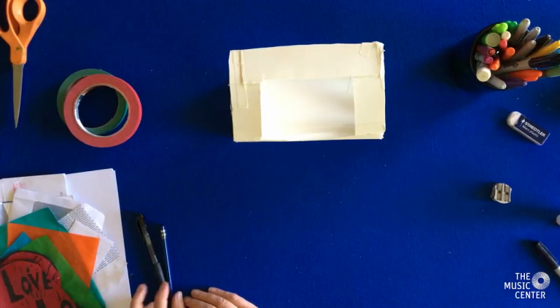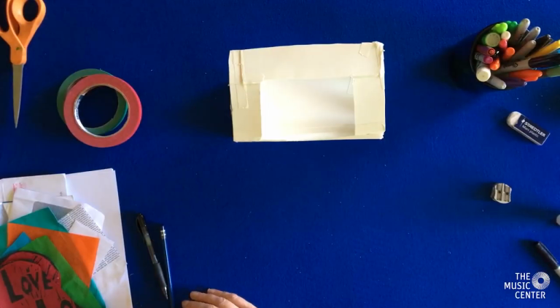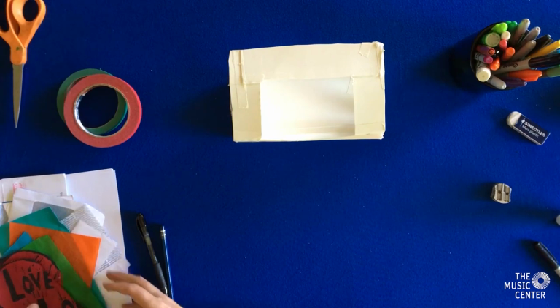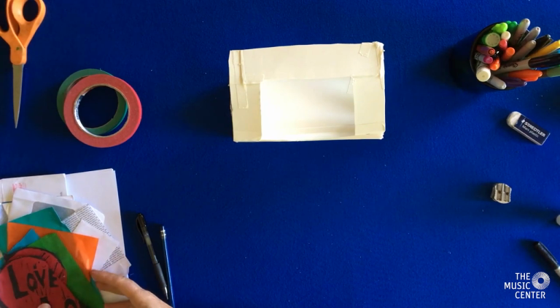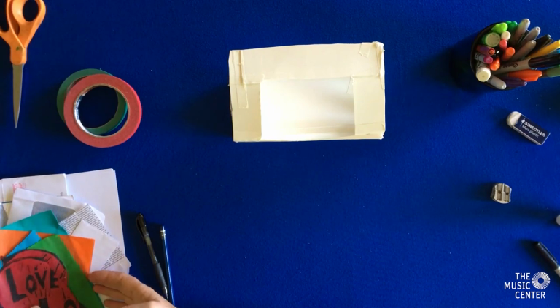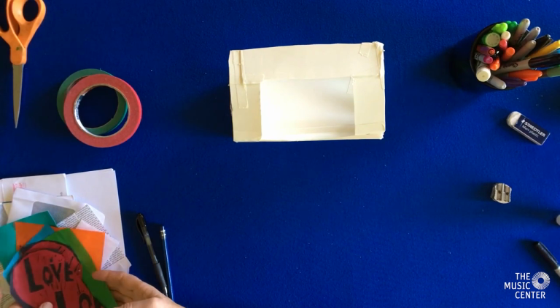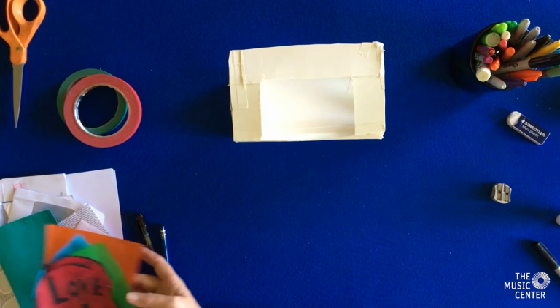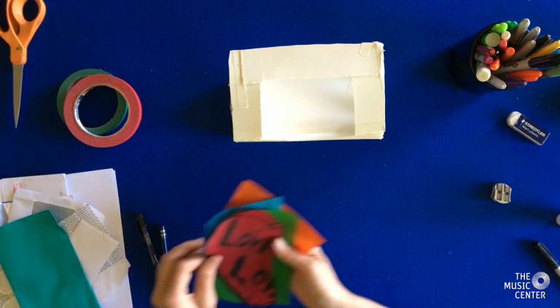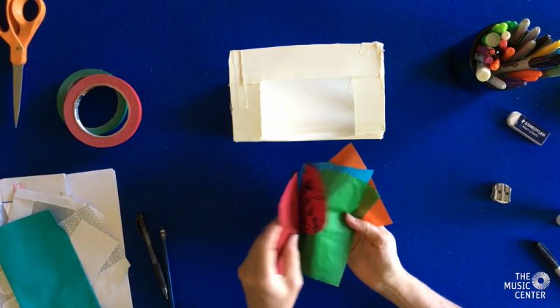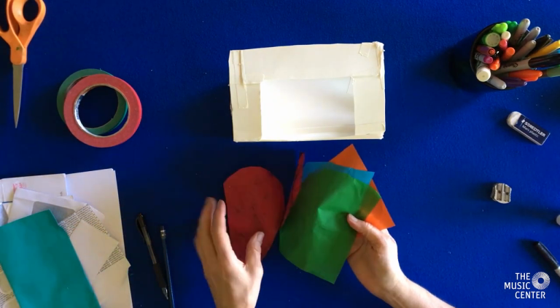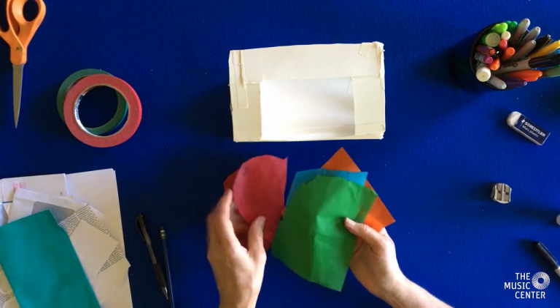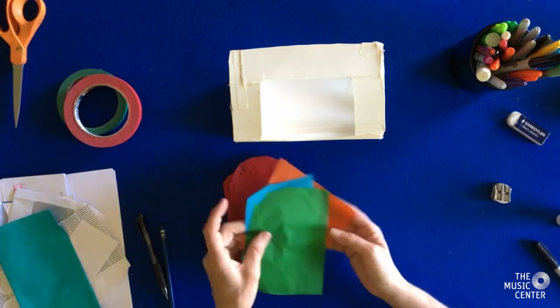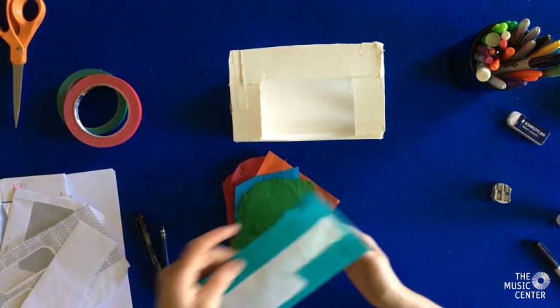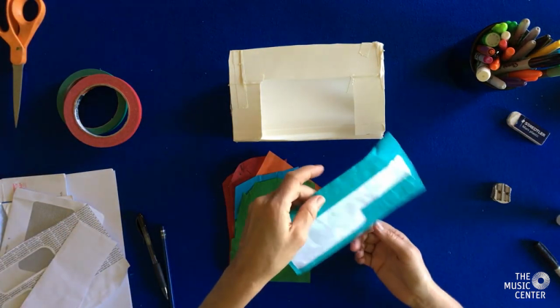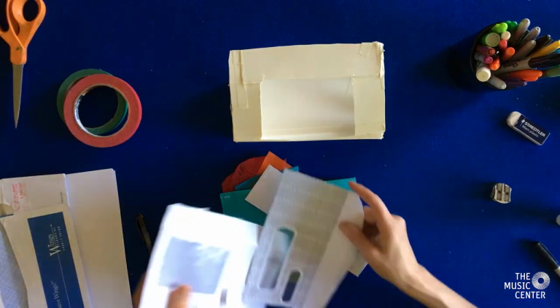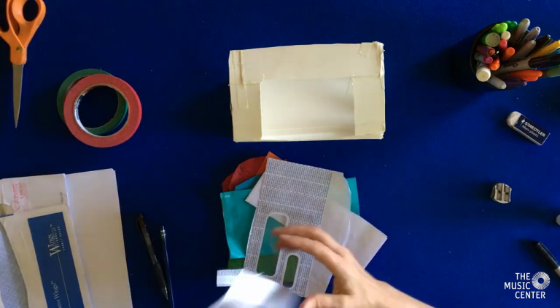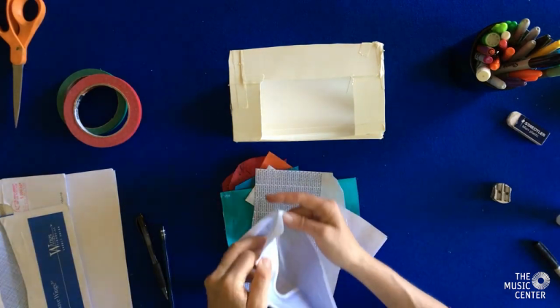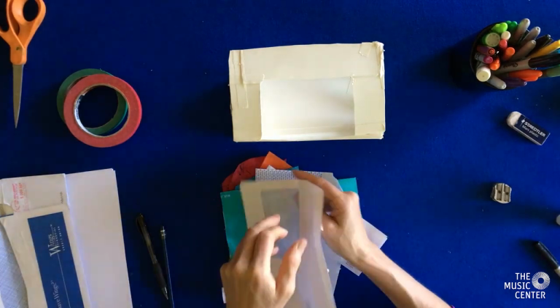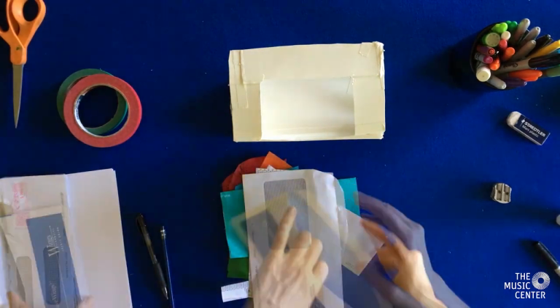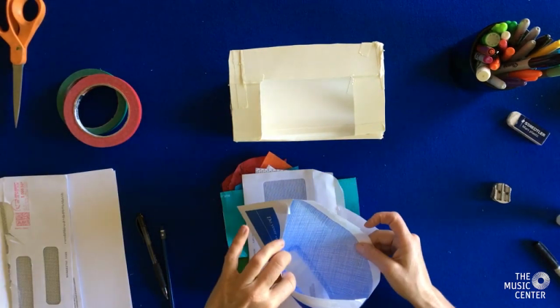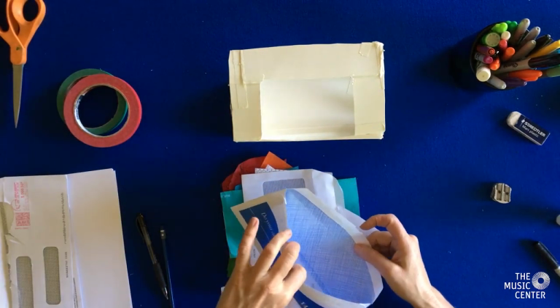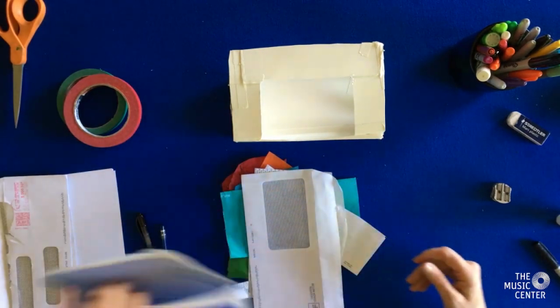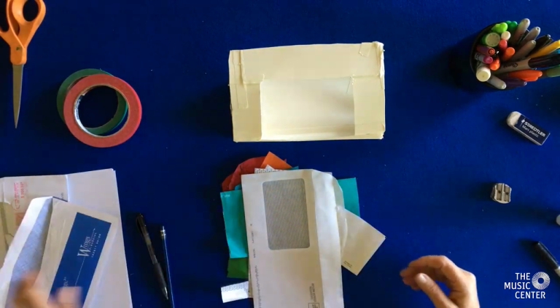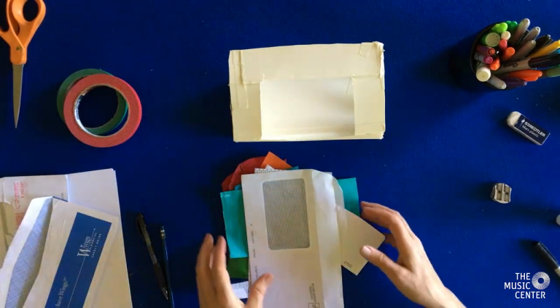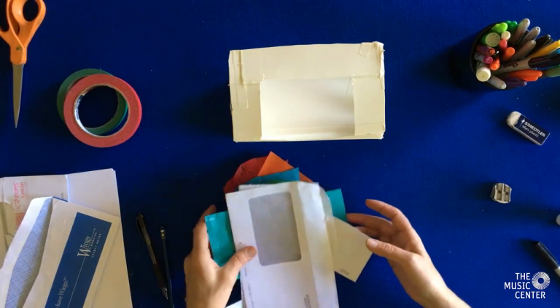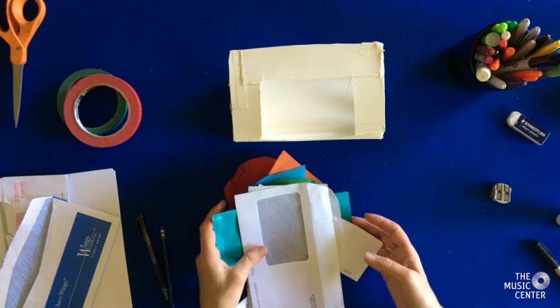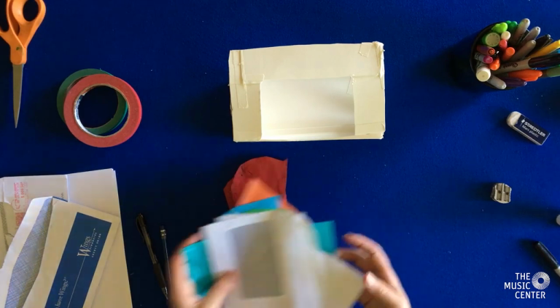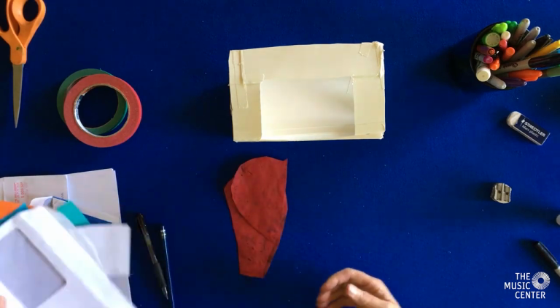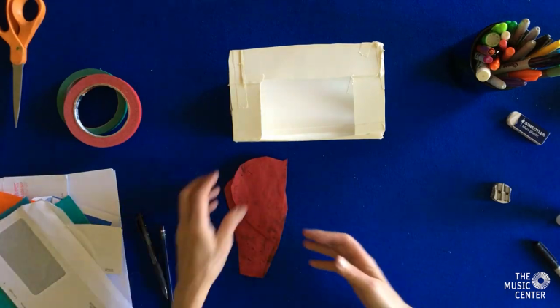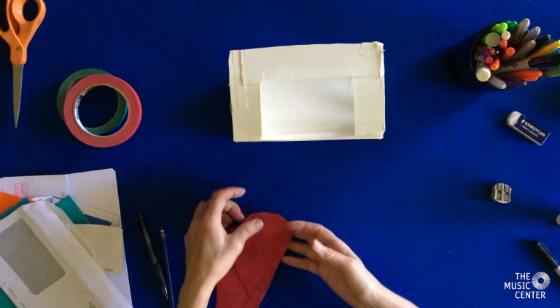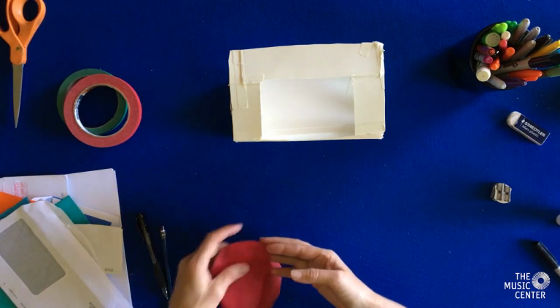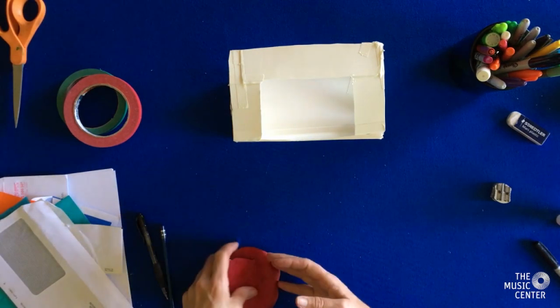Now it's time to decorate. Here are some pieces of paper I found: old wrapping paper, an envelope. I noticed the inside of business envelopes have a really interesting pattern. So let's see what we can create and how we can make this stage look beautiful.